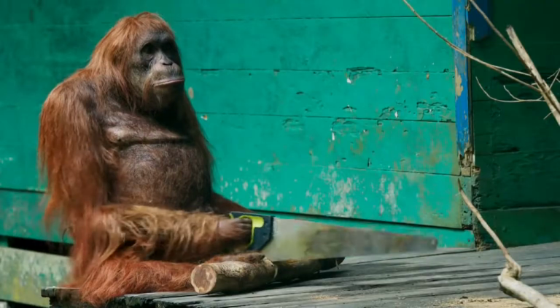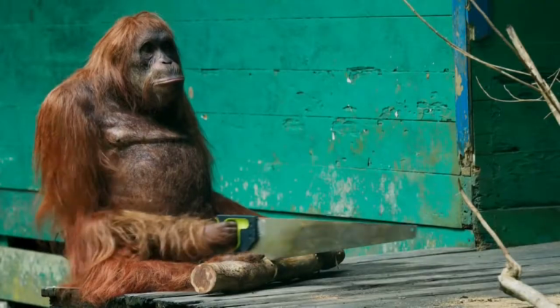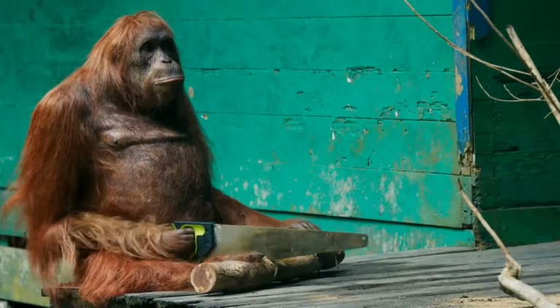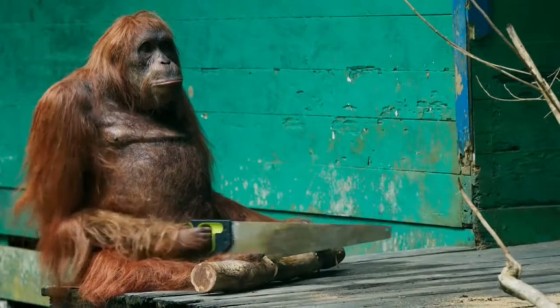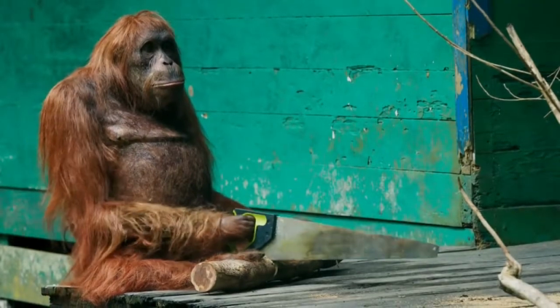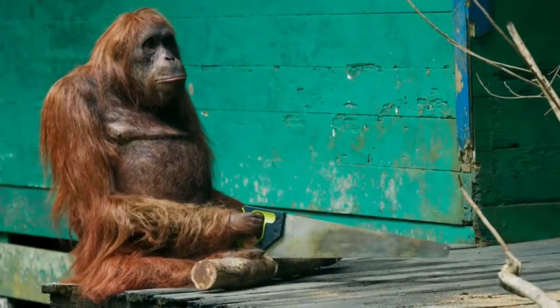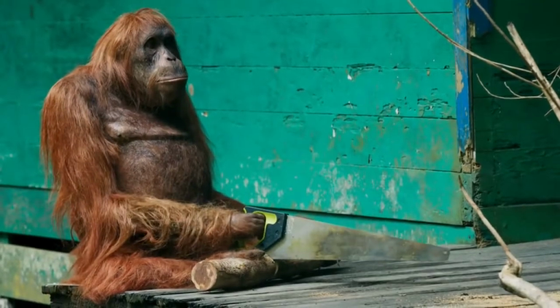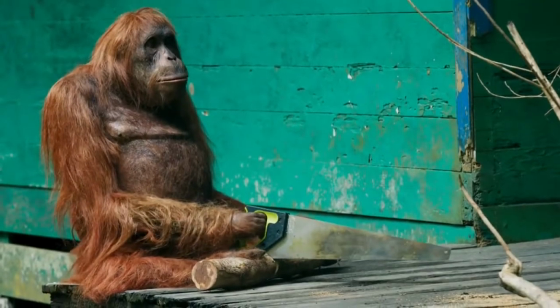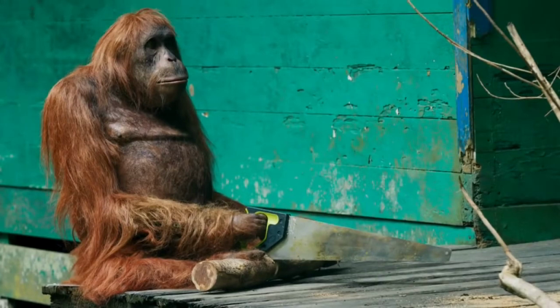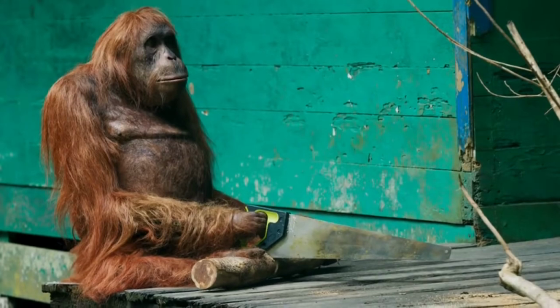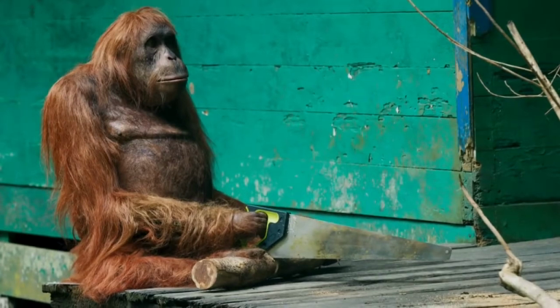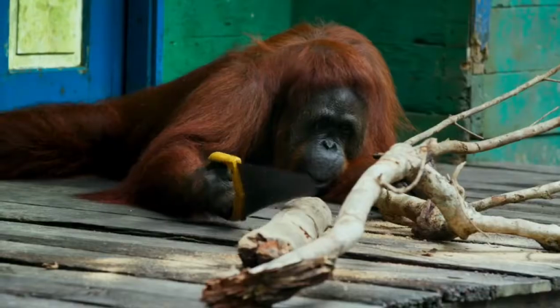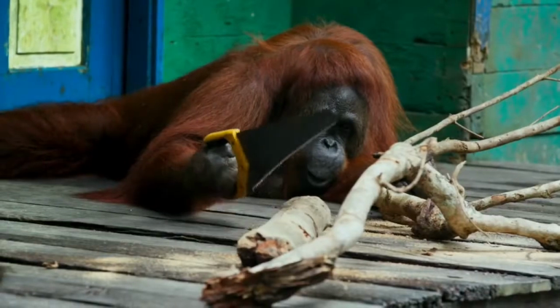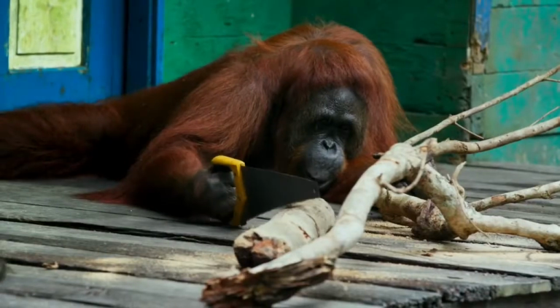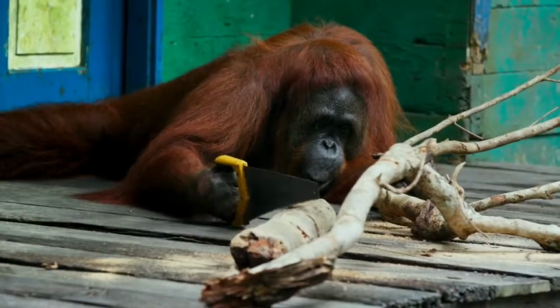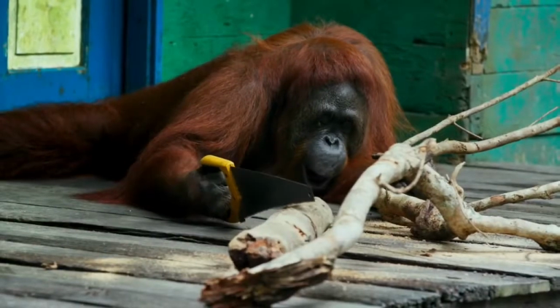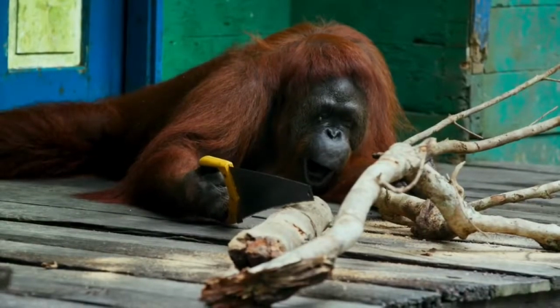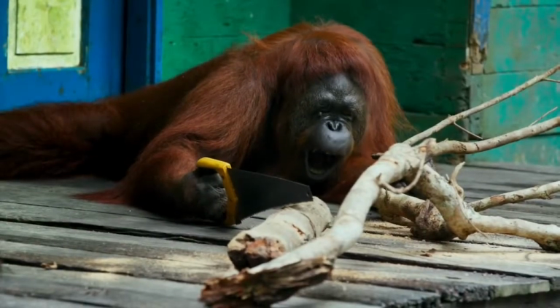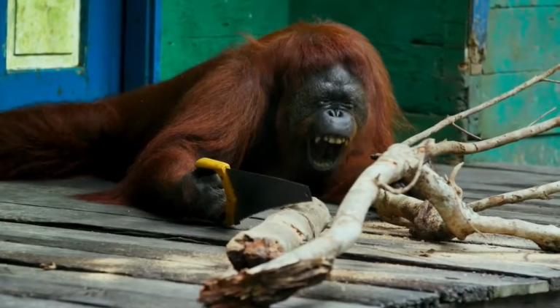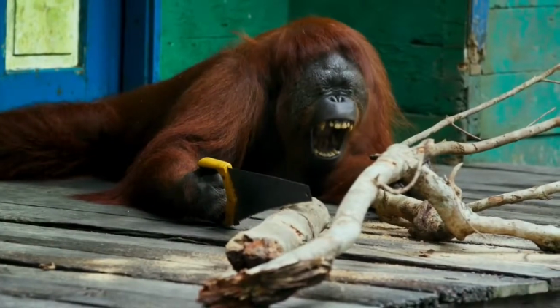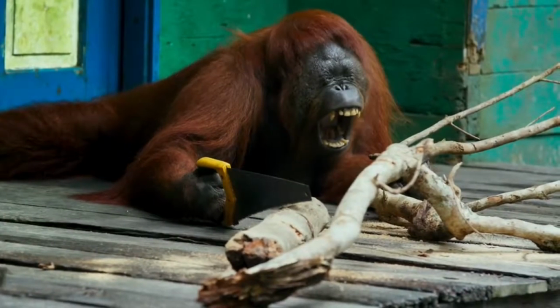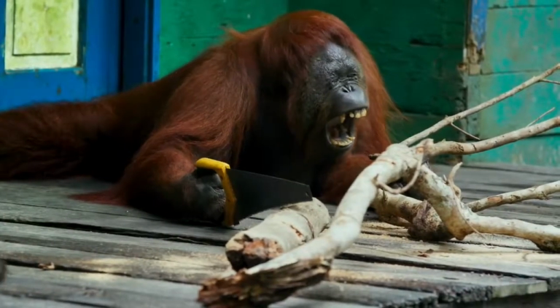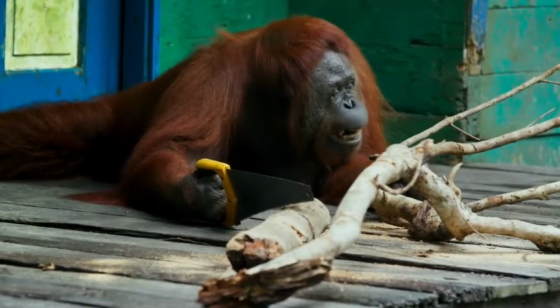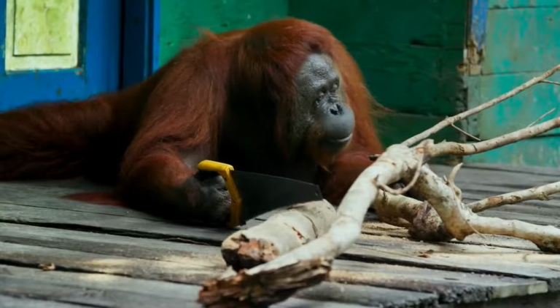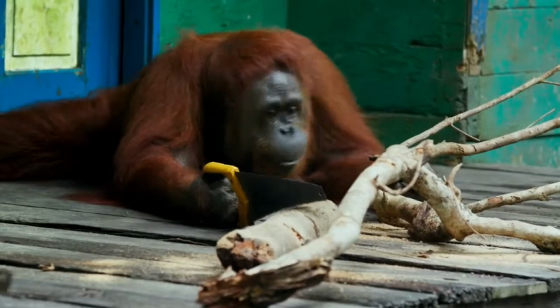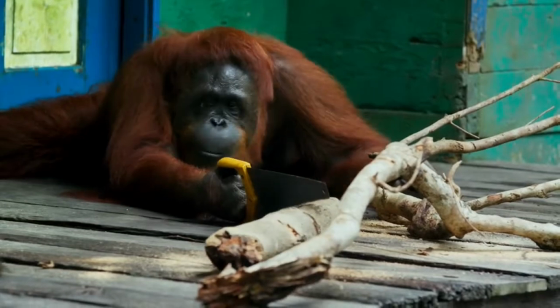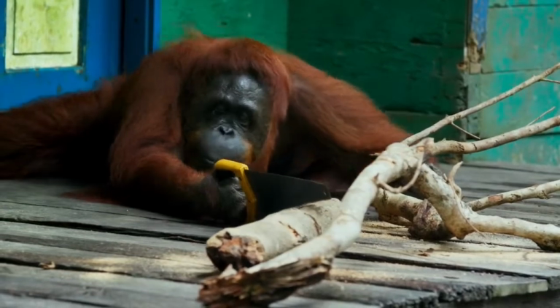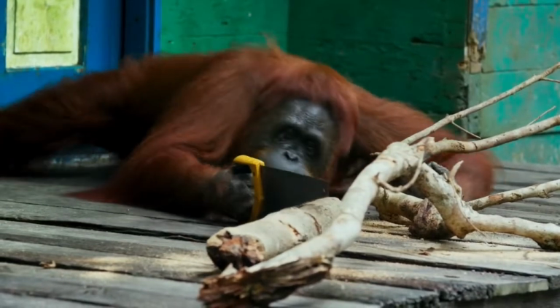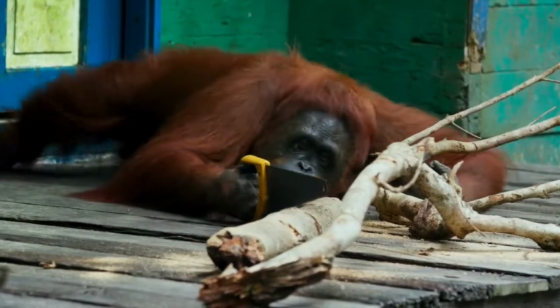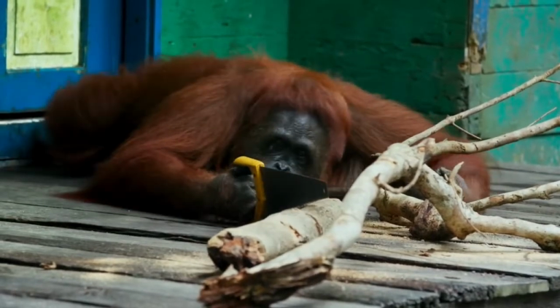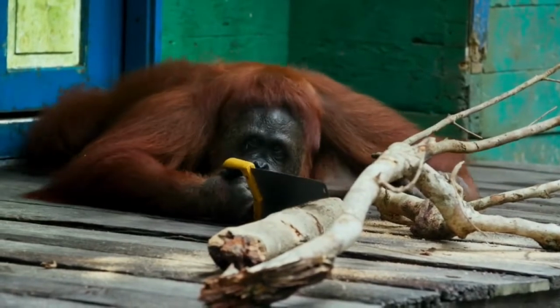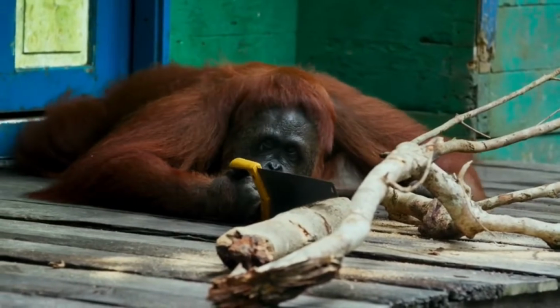Spy orangutan may have machine-like stamina, but it's the astonishing and versatile mind of the real orangutan that's won the day. She's certainly earned her rest.